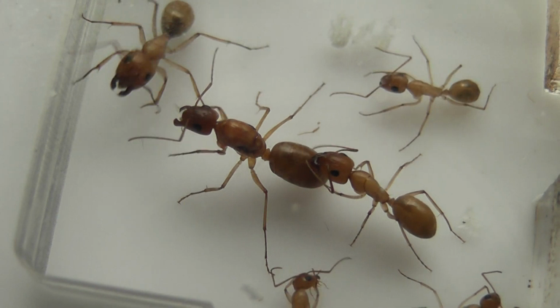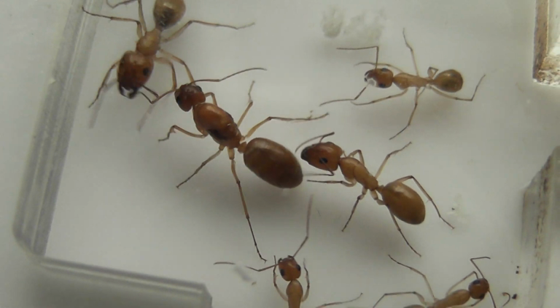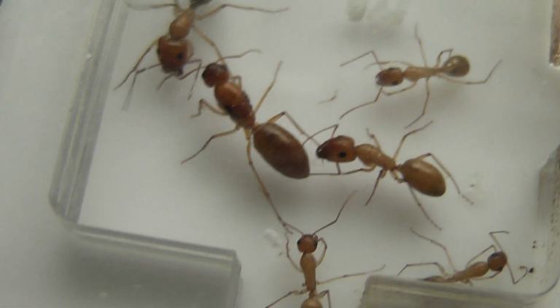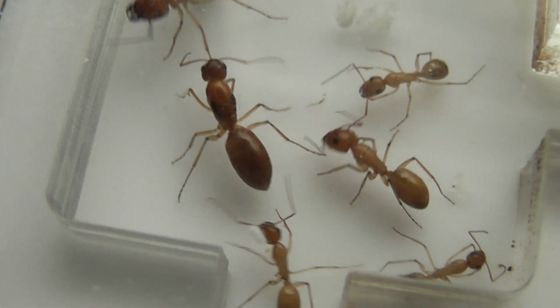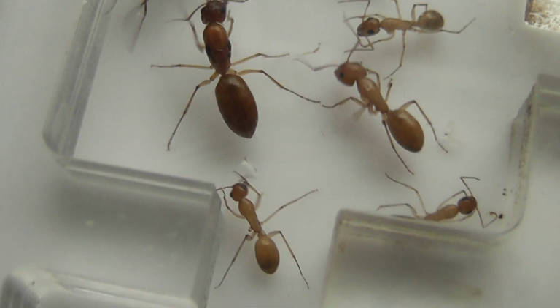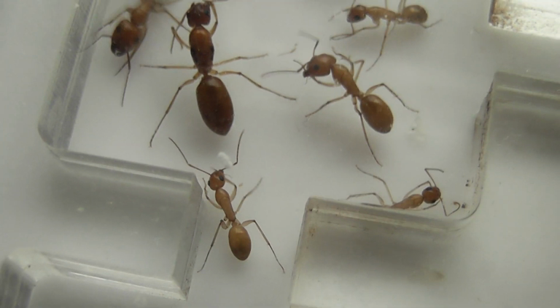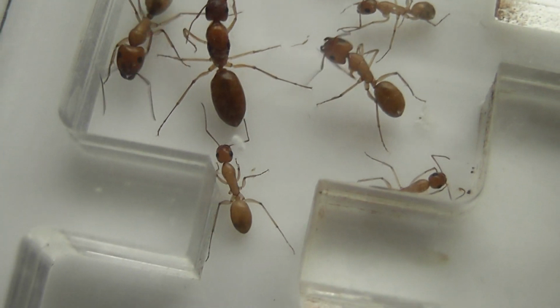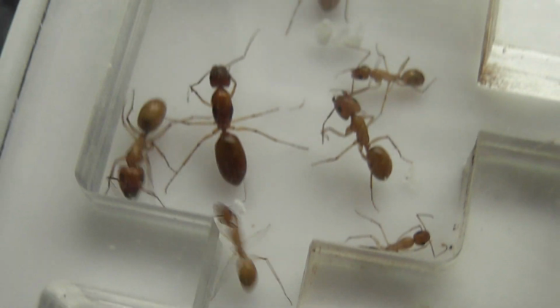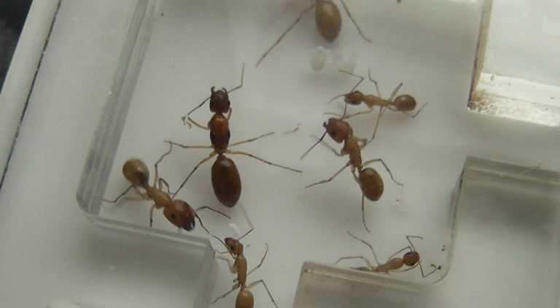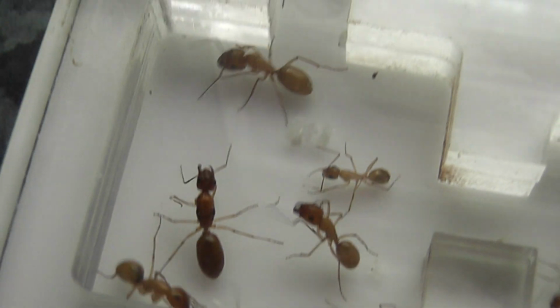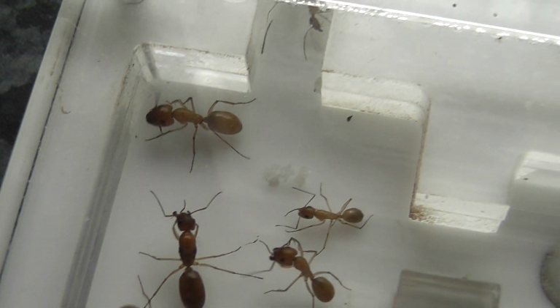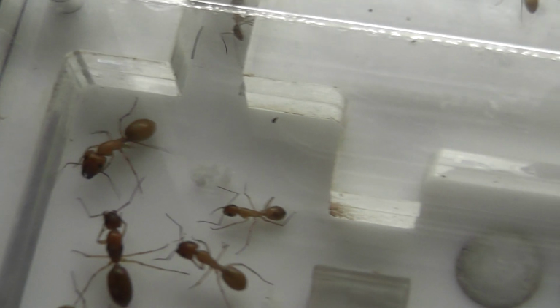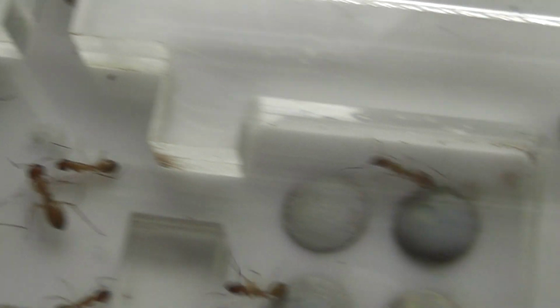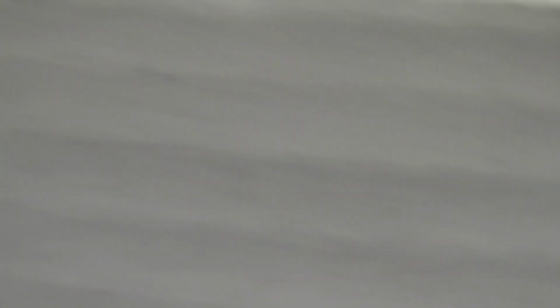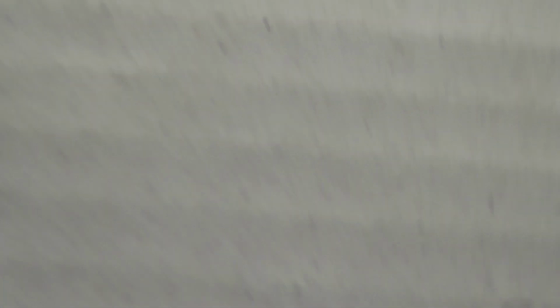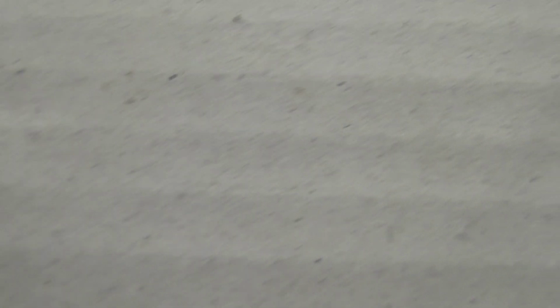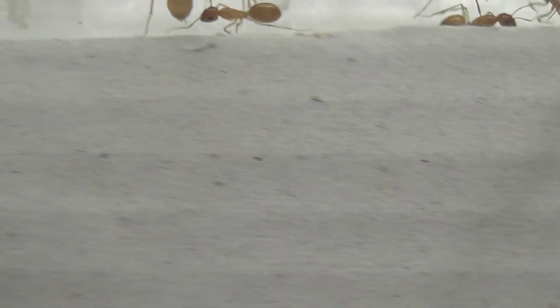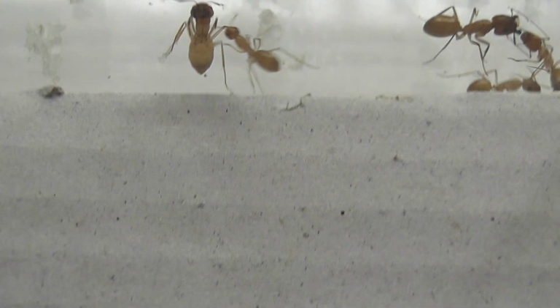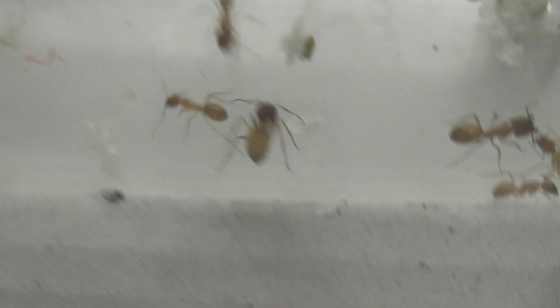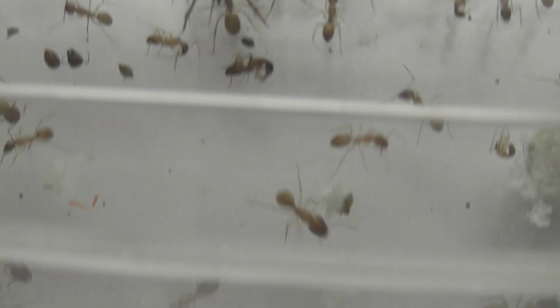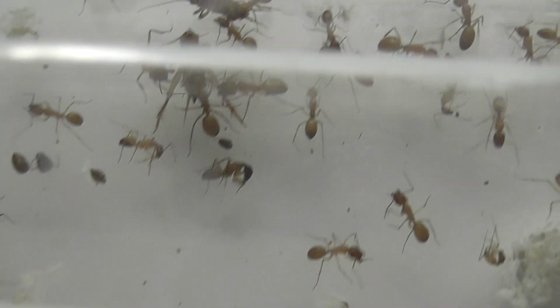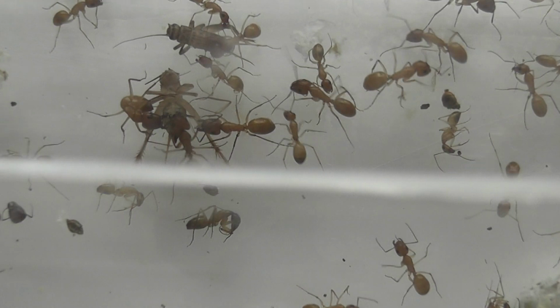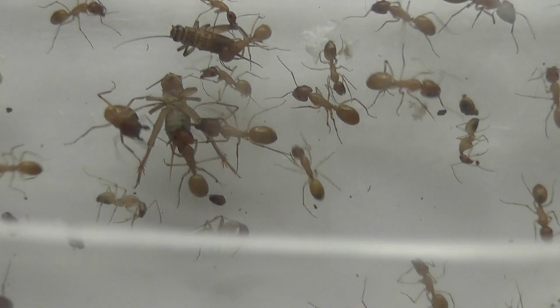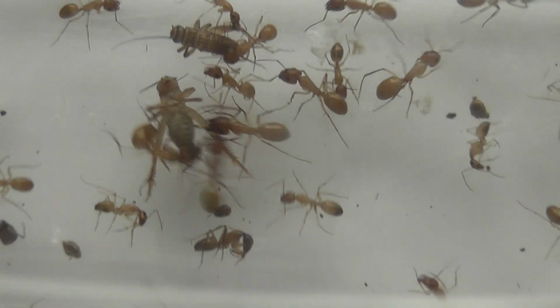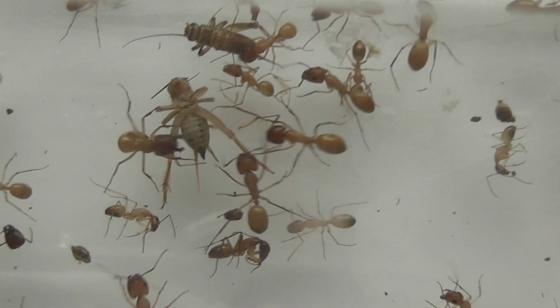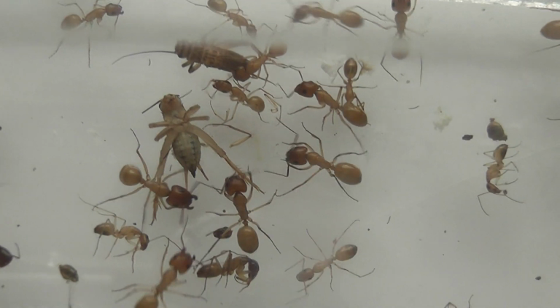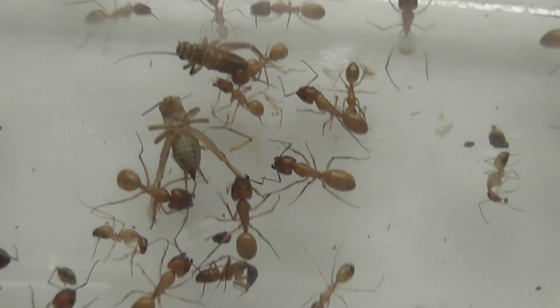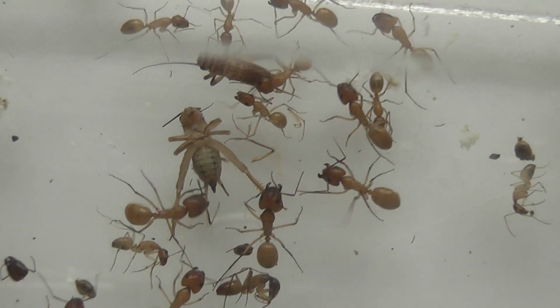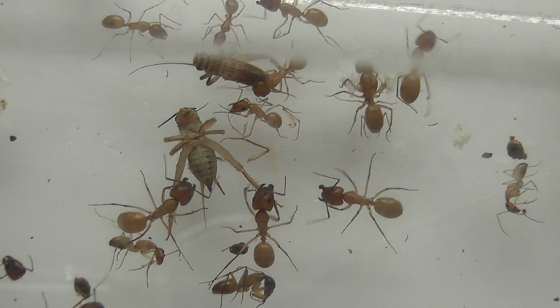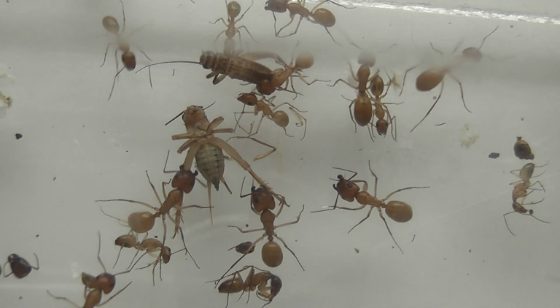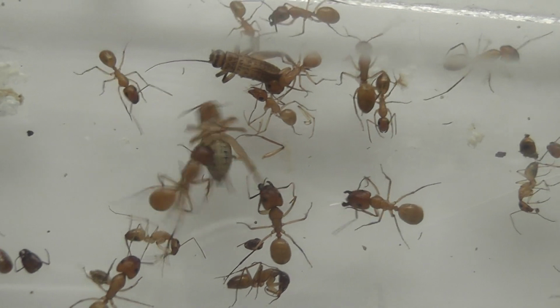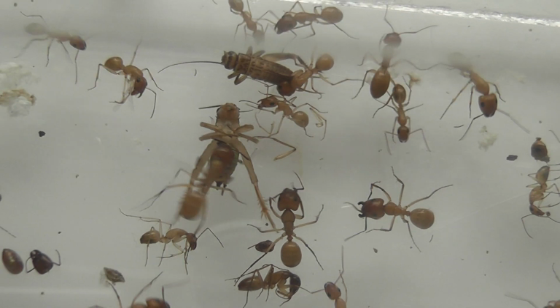Now there we are. All I wait for now is for her to start laying eggs, for them to settle down in the nest, and we should have a nice colony.